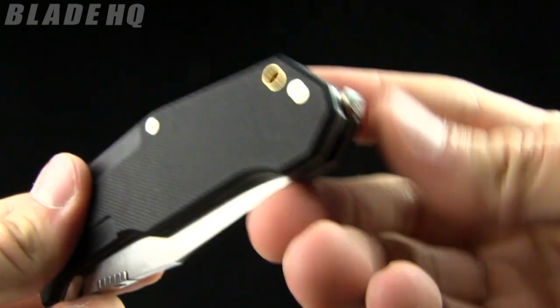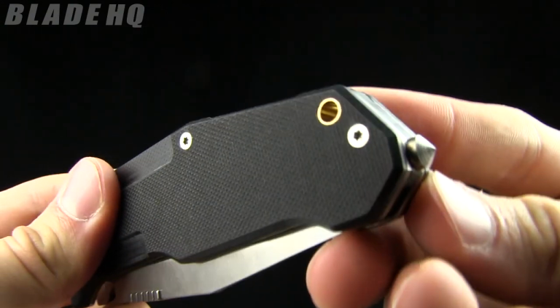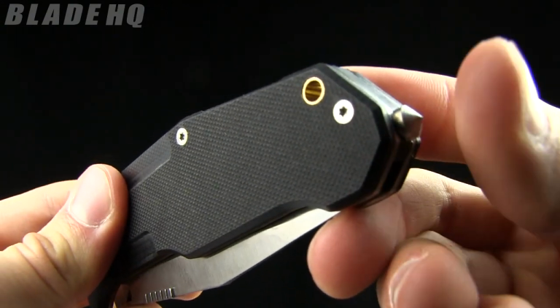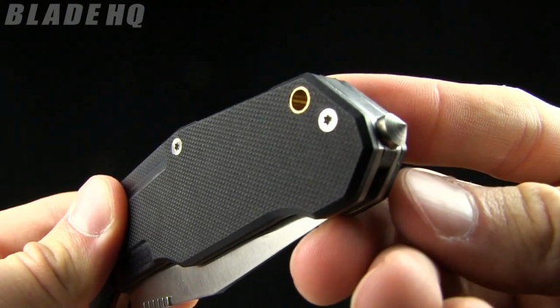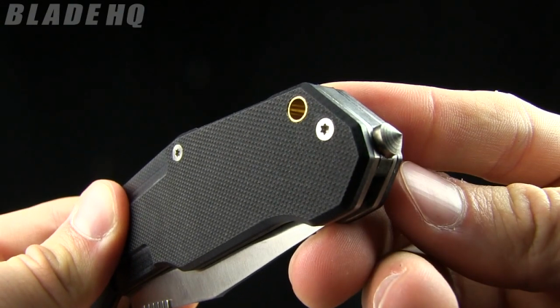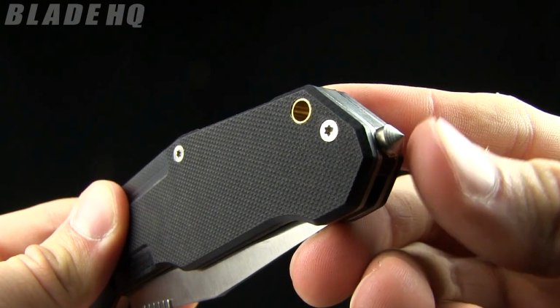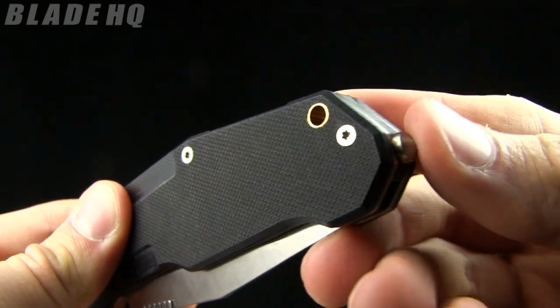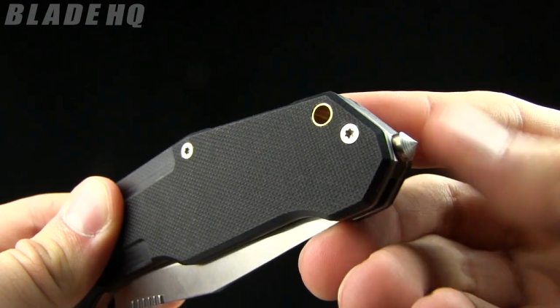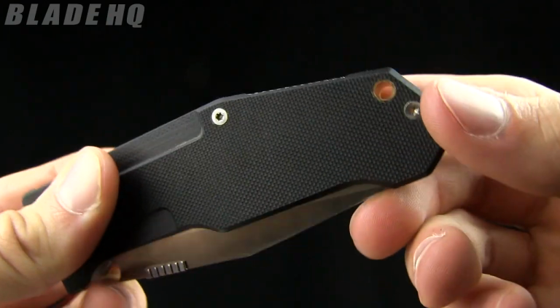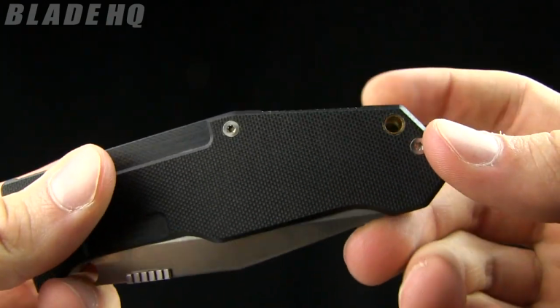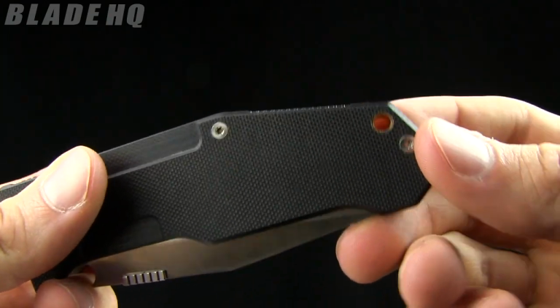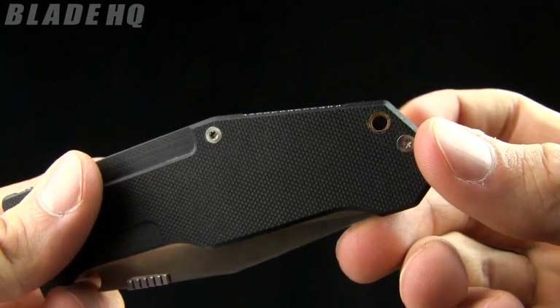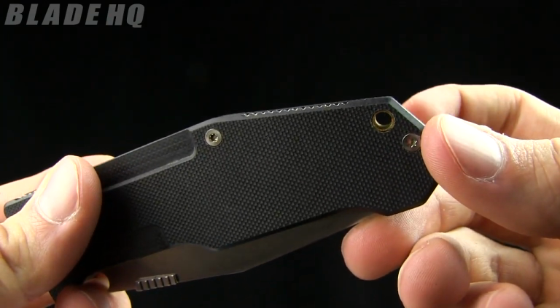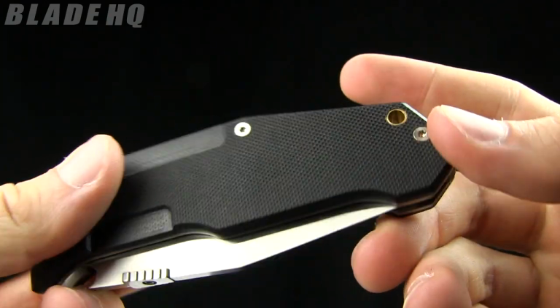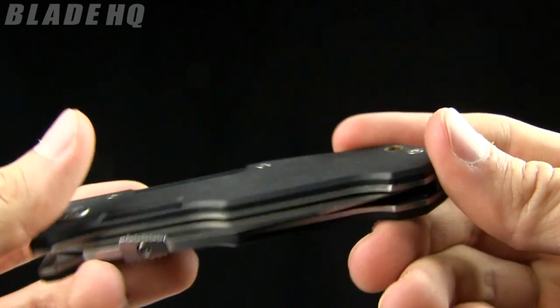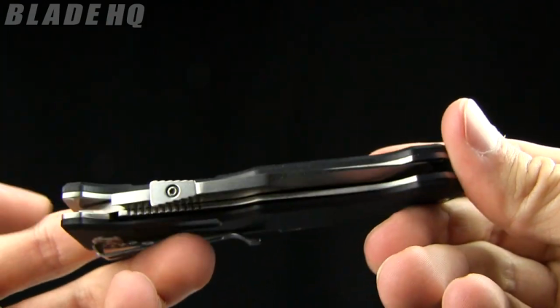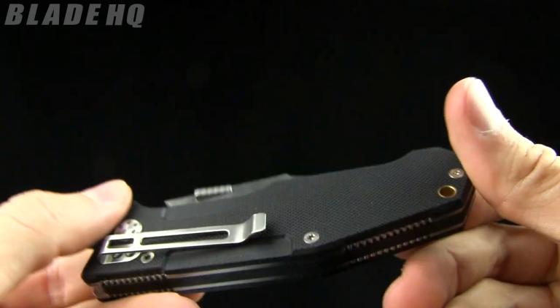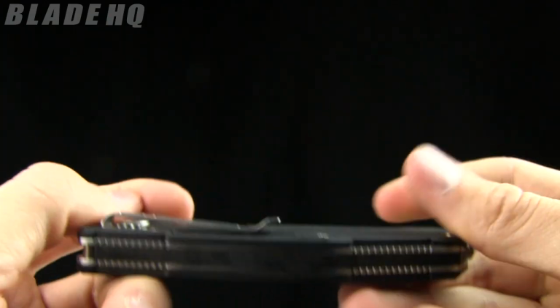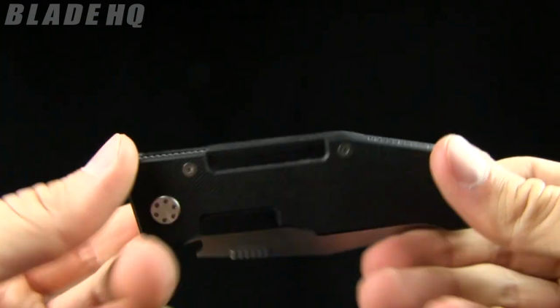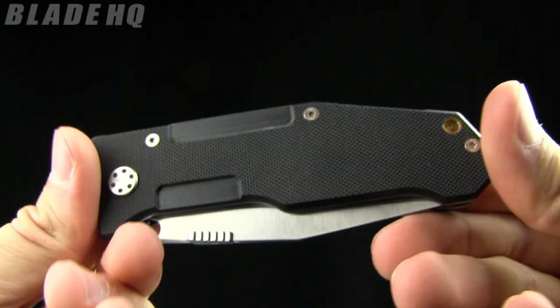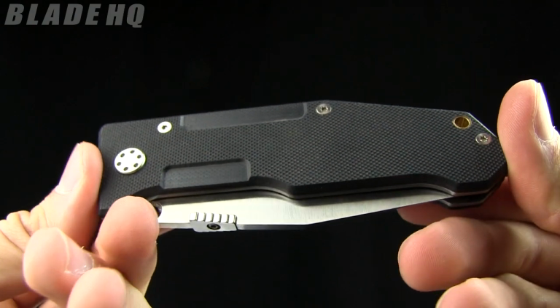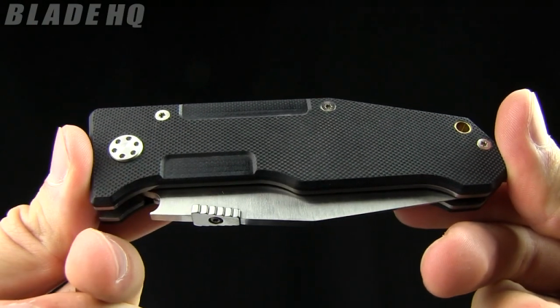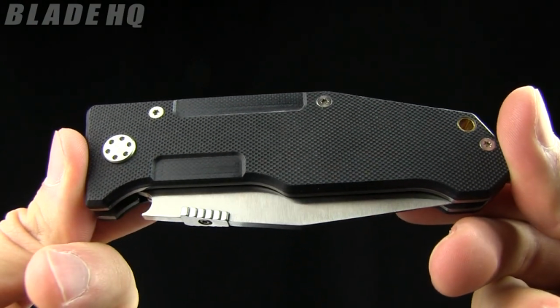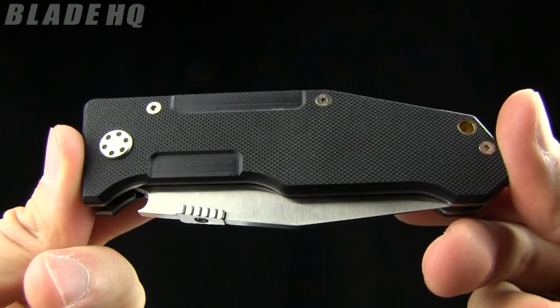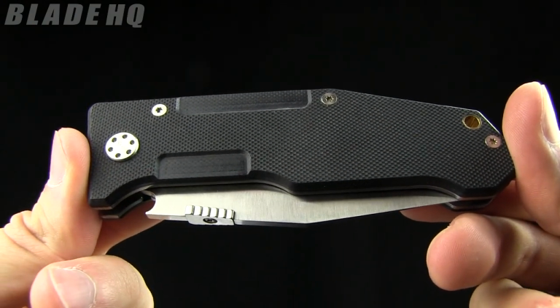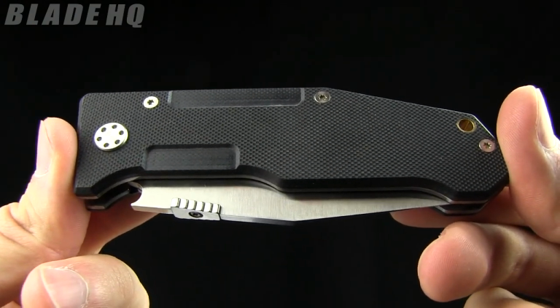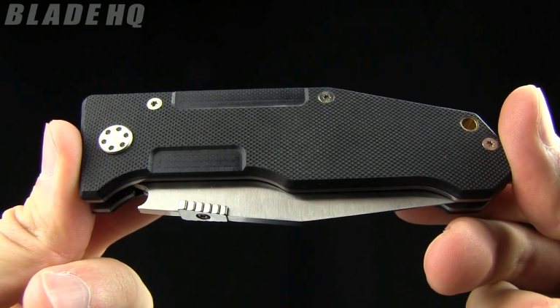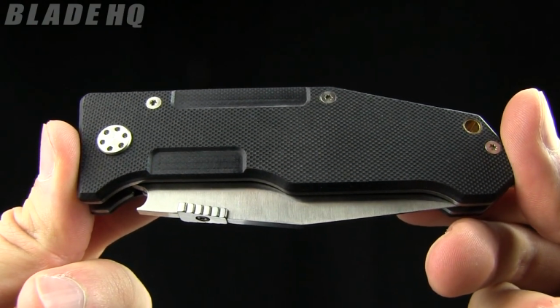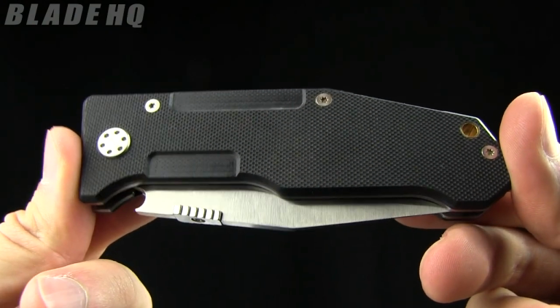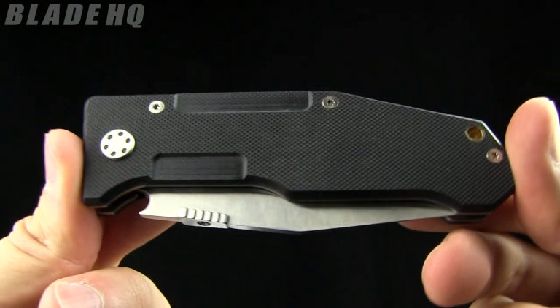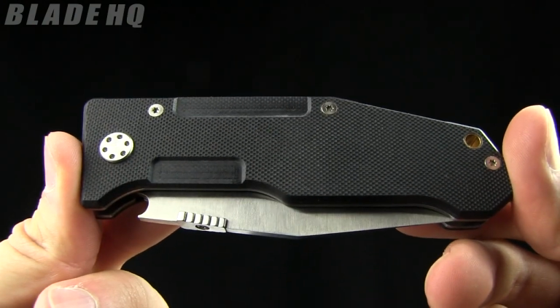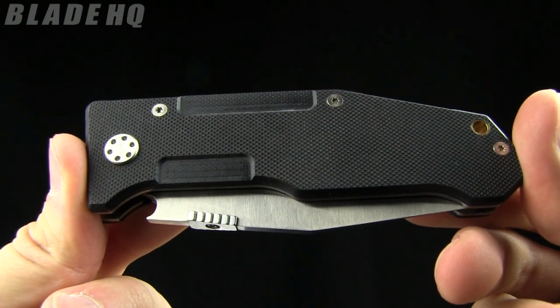On the other side you can see there is a glass breaker, as well as a lanyard hole. The closed length on this knife is 4 and three-quarter inches and the weight is 5.5 ounces.